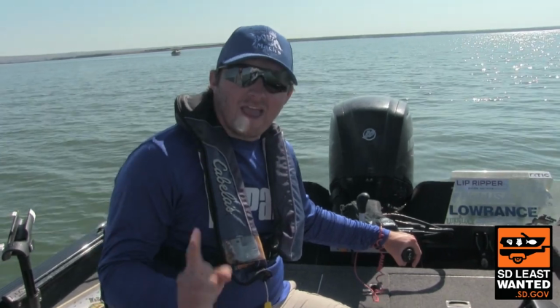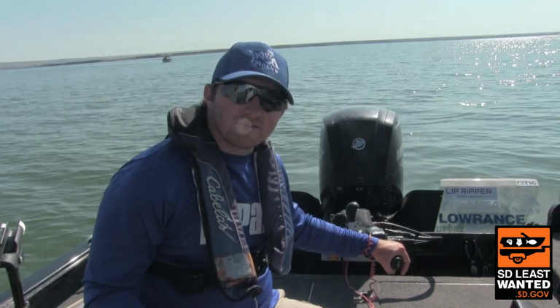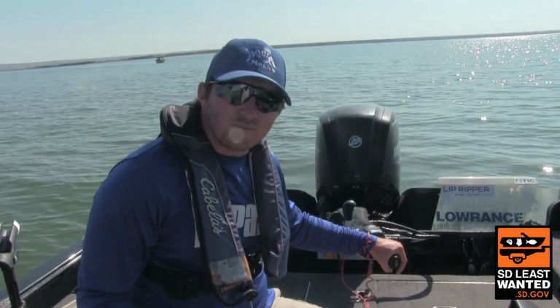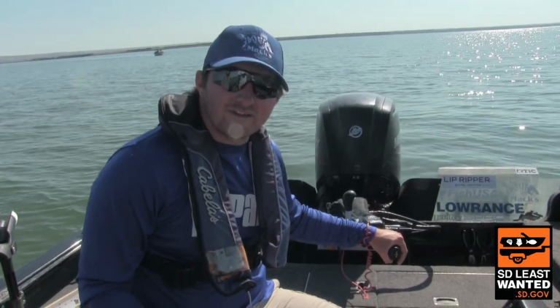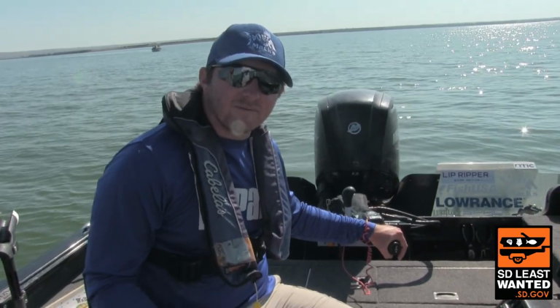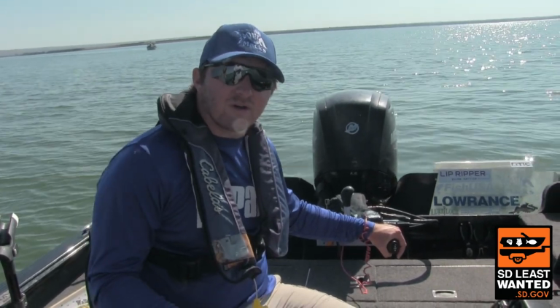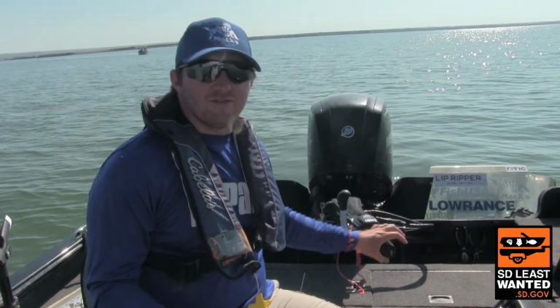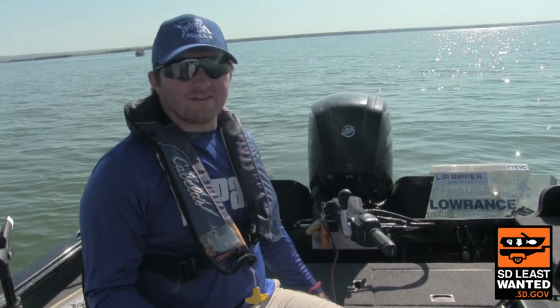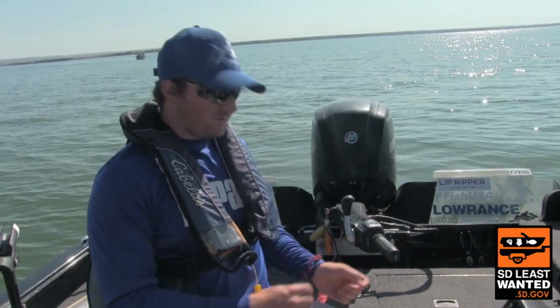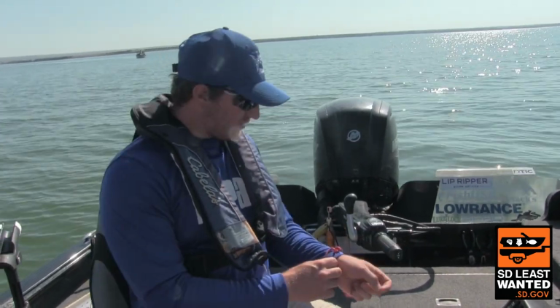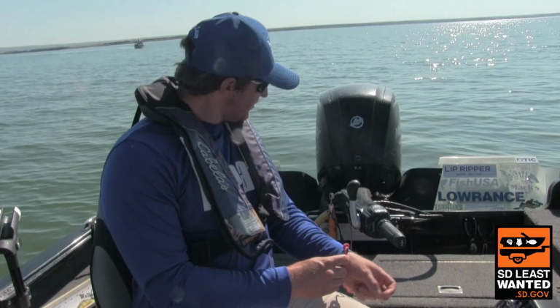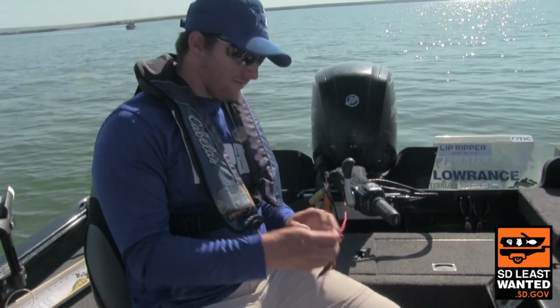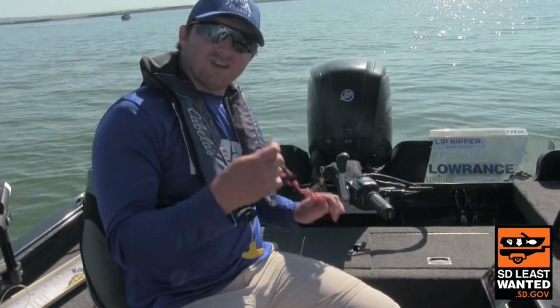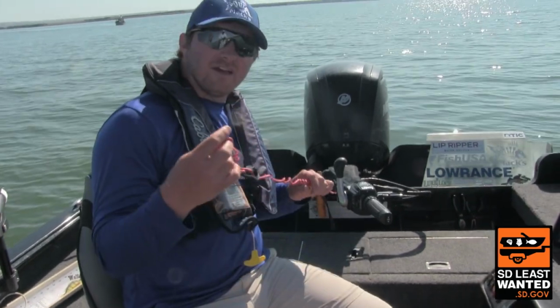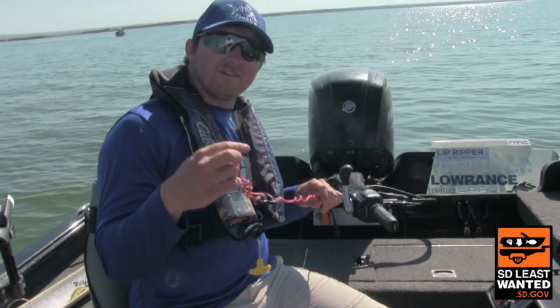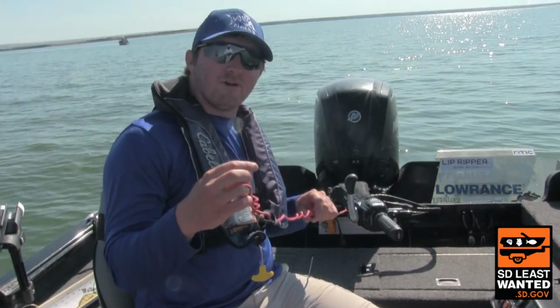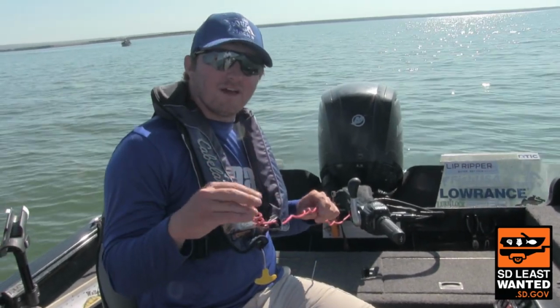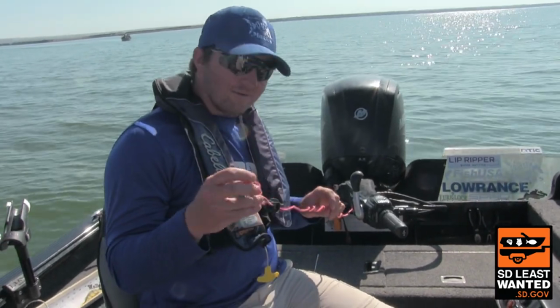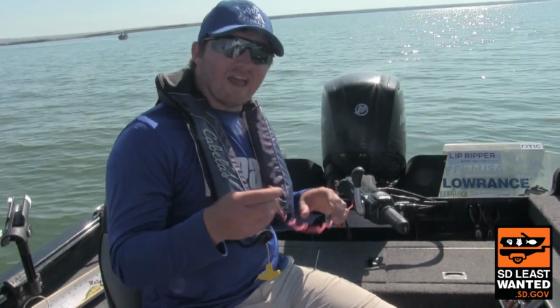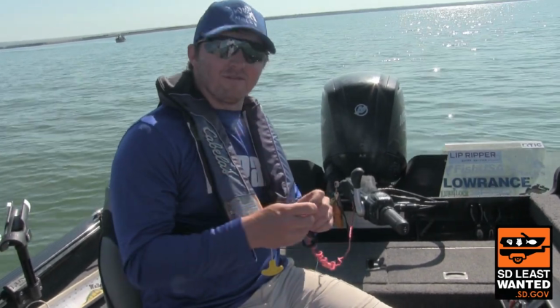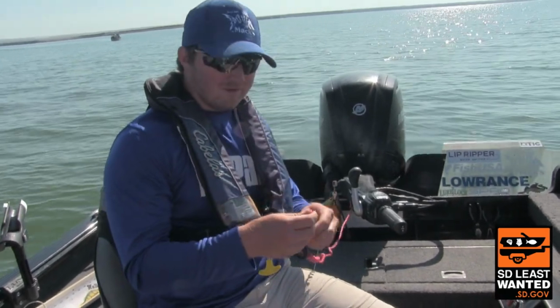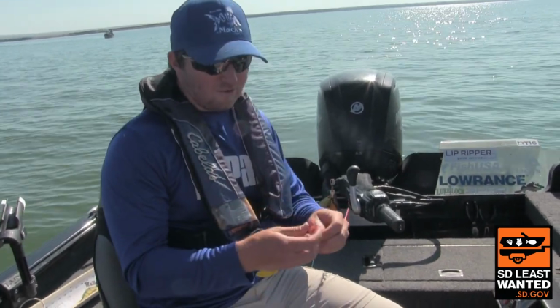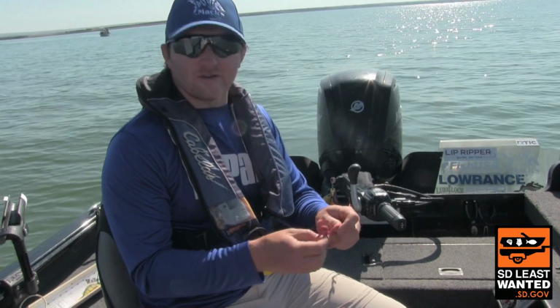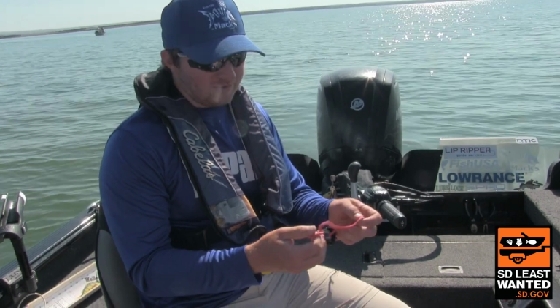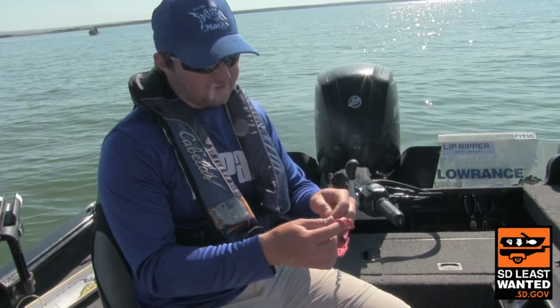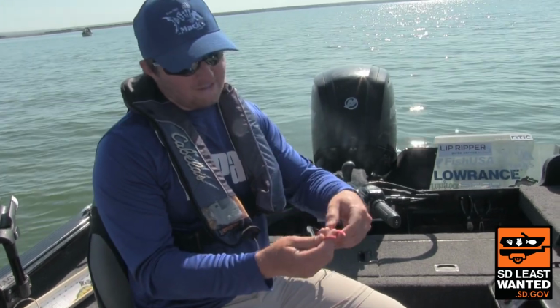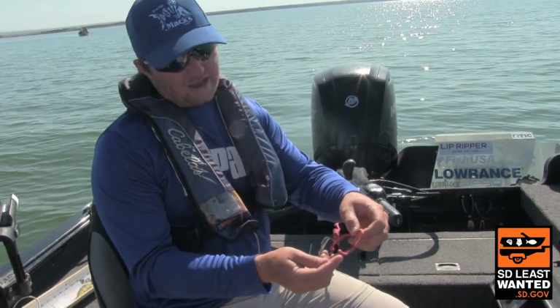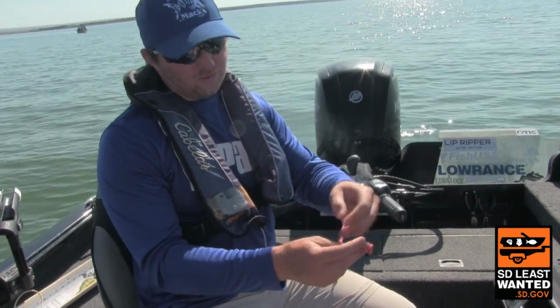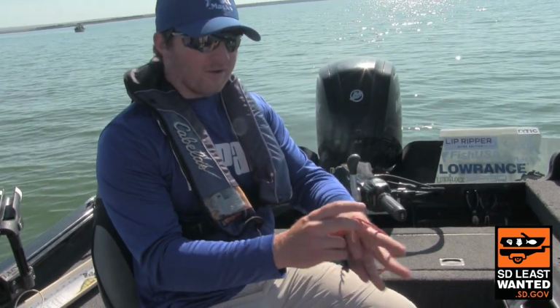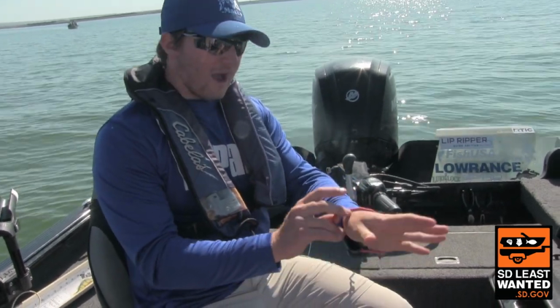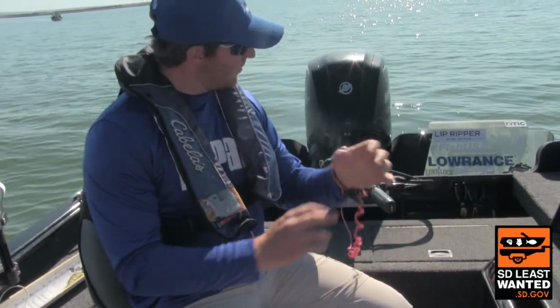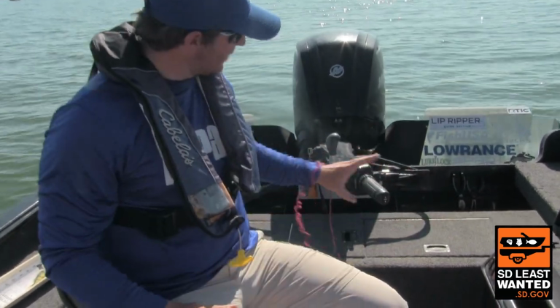Hey guys, one important safety tip we want to remind you about is your kill switch. It's a very cheap and very simple part, but can absolutely keep you safe out on the water. So how this works is, I have this looped around and I'll put it on my wrist.